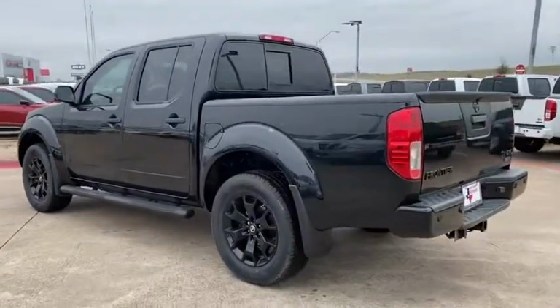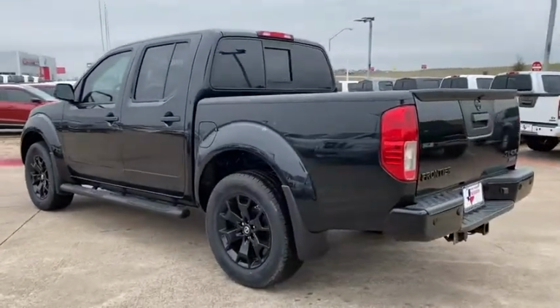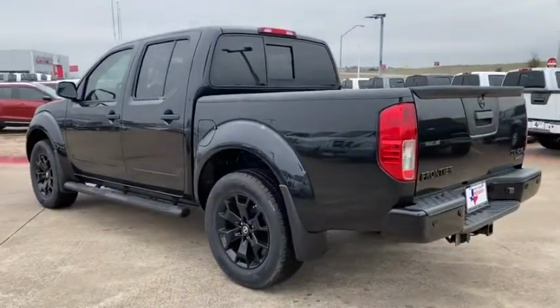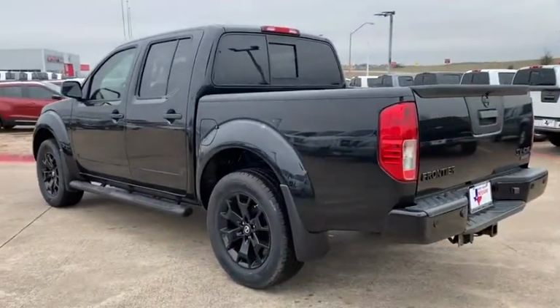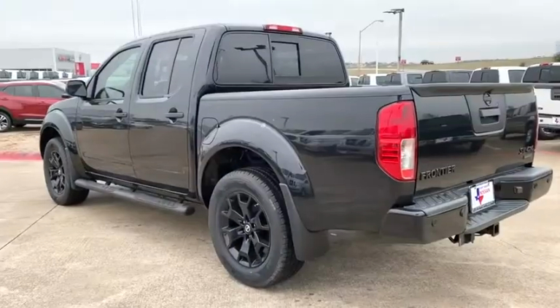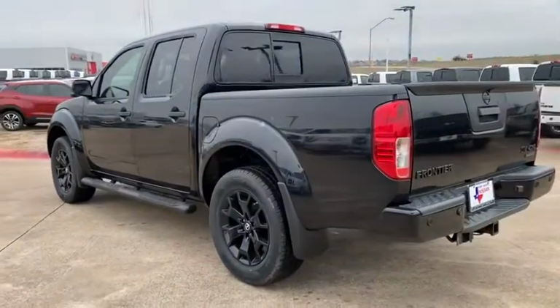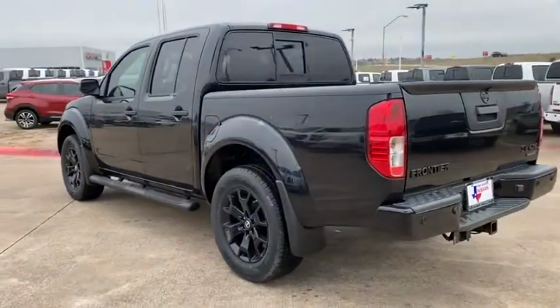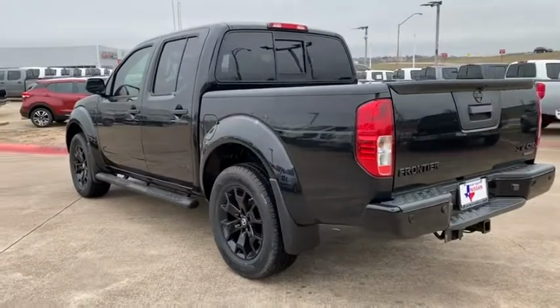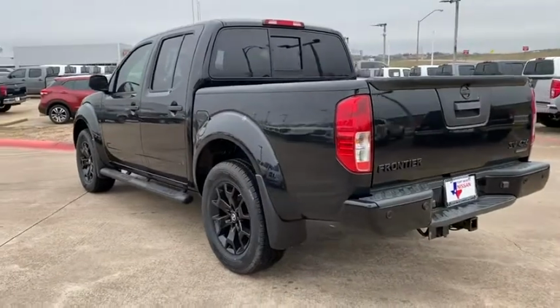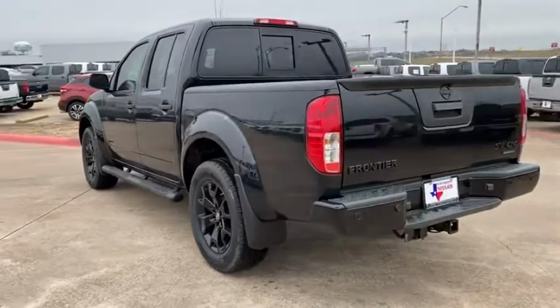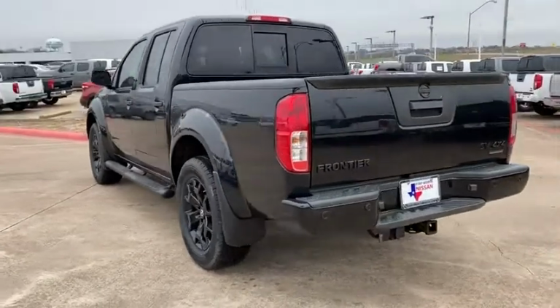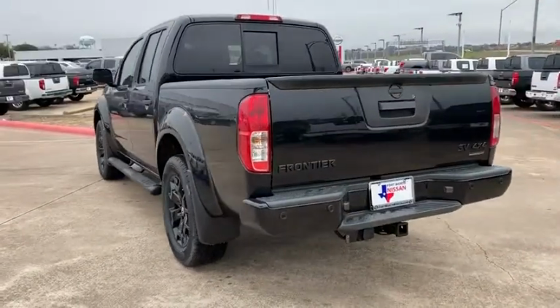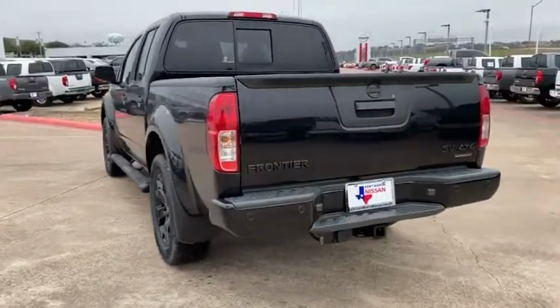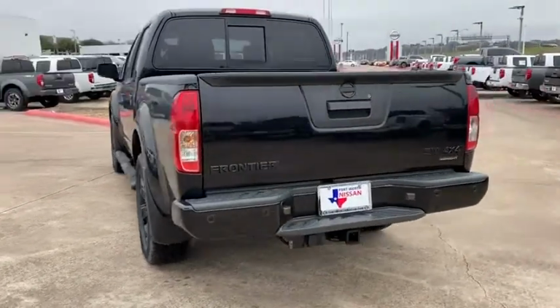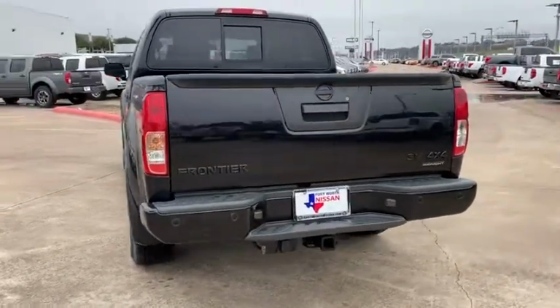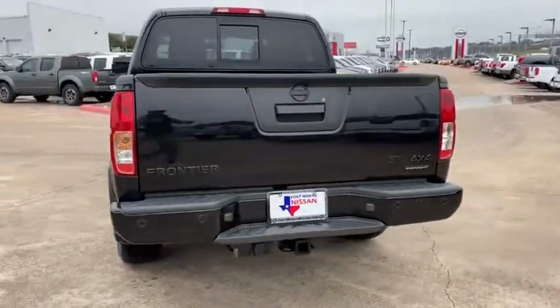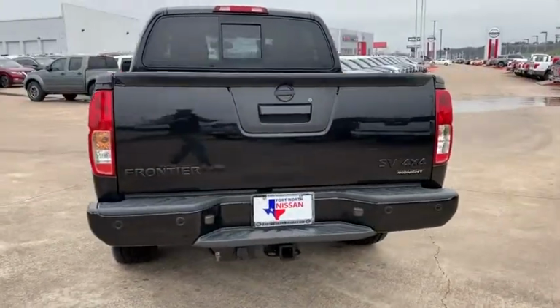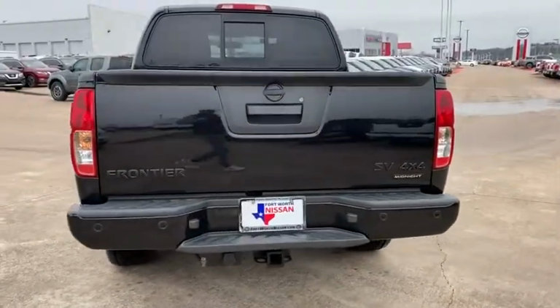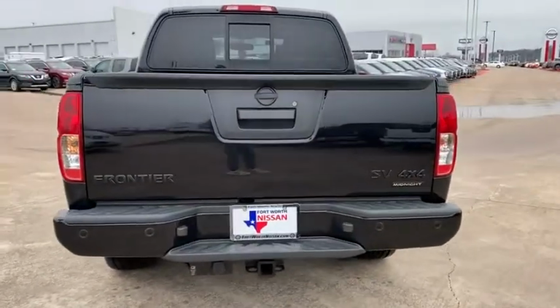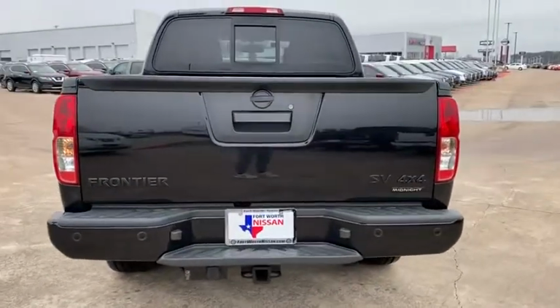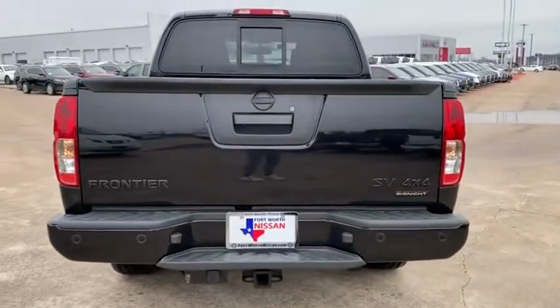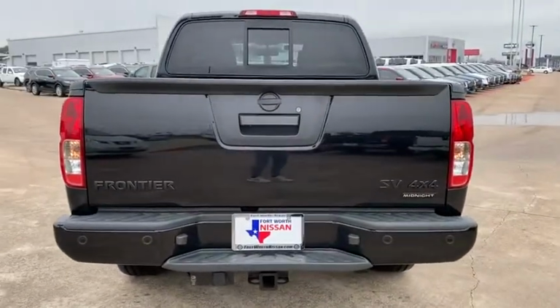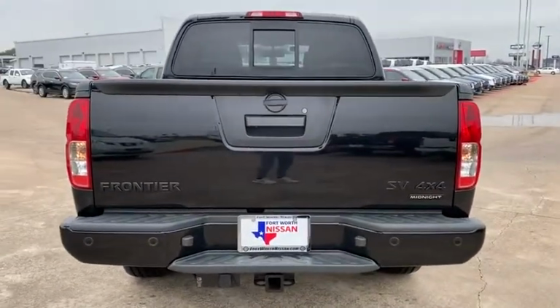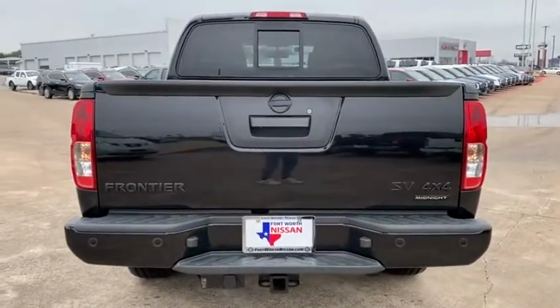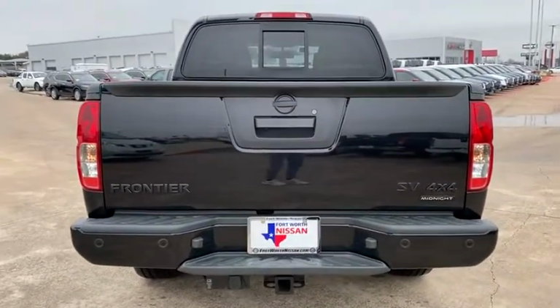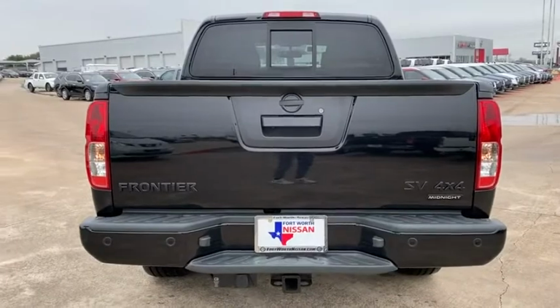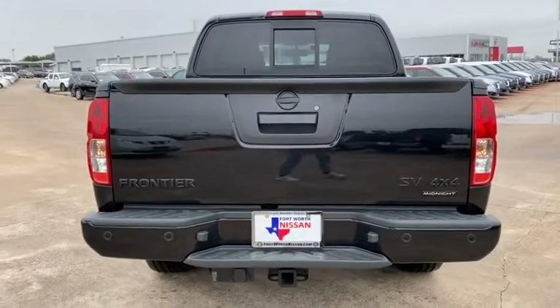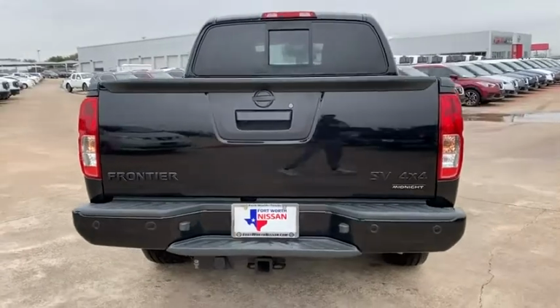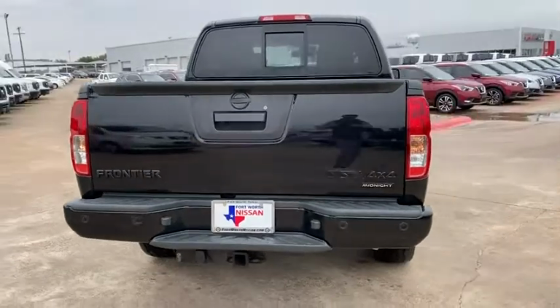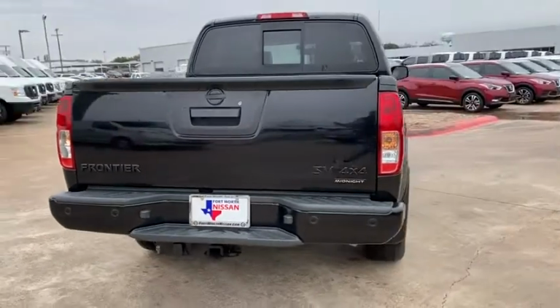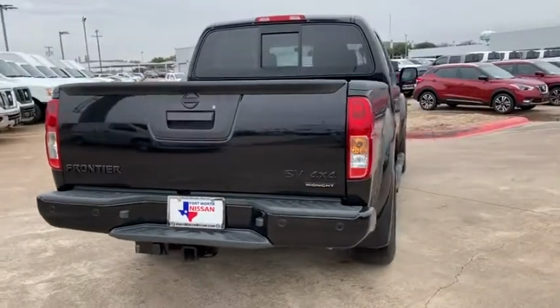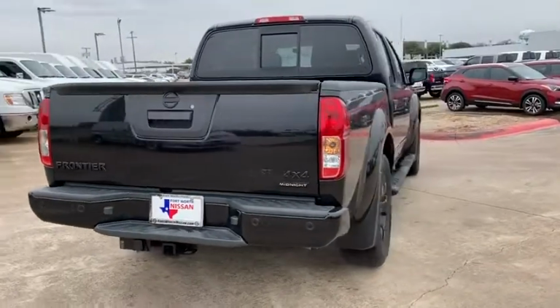The Frontier's interior comforts include cab versatility, under-seat storage, and seating for five. This vehicle has less than 100 miles.